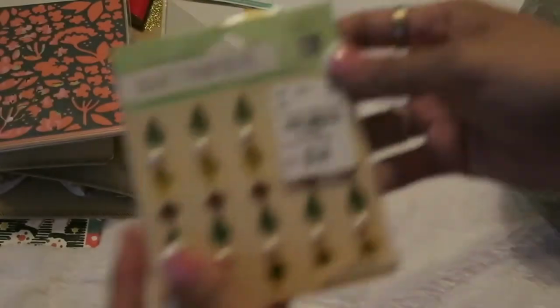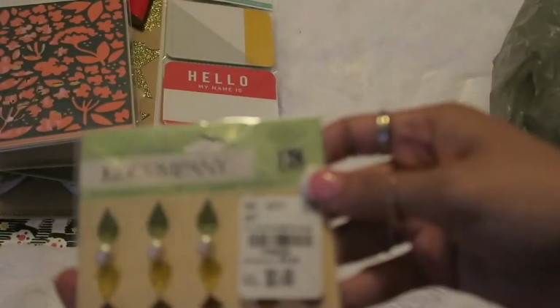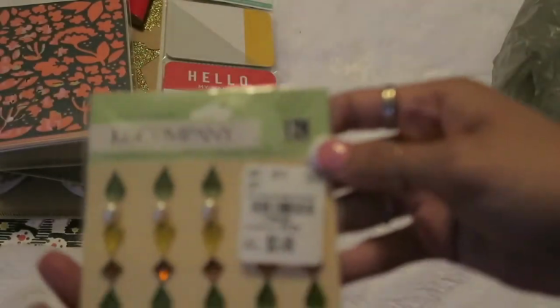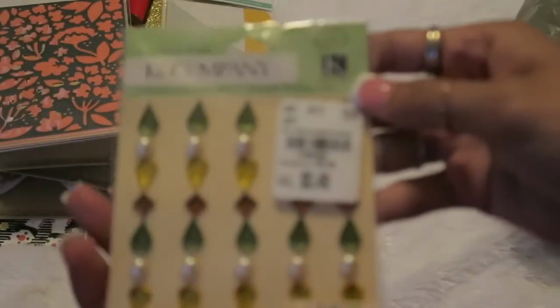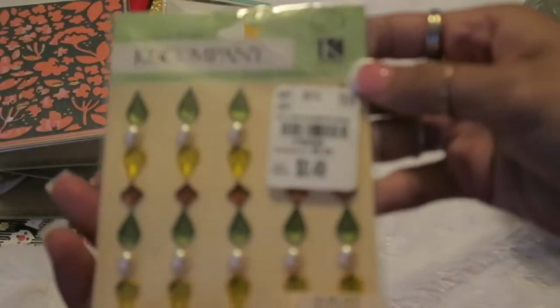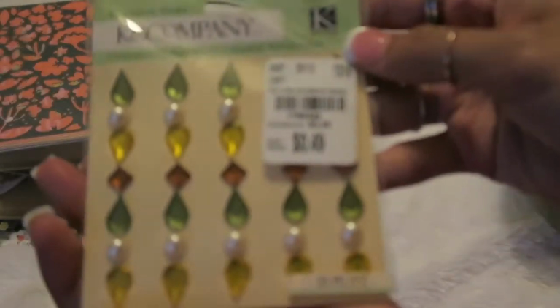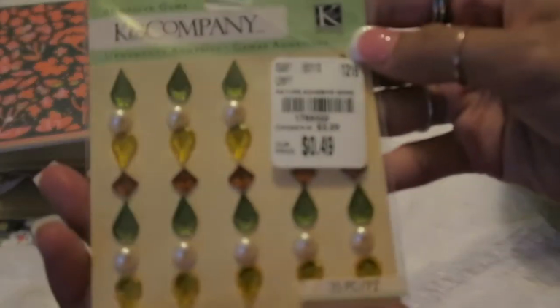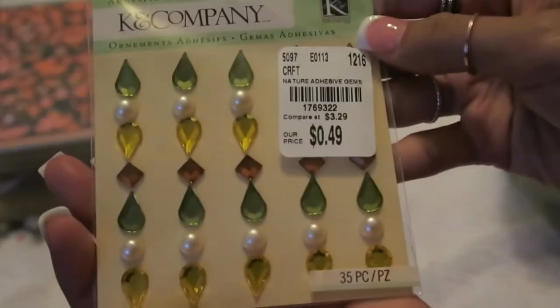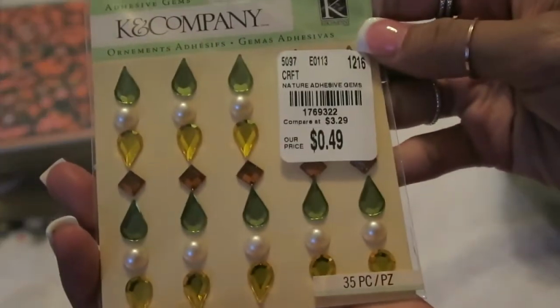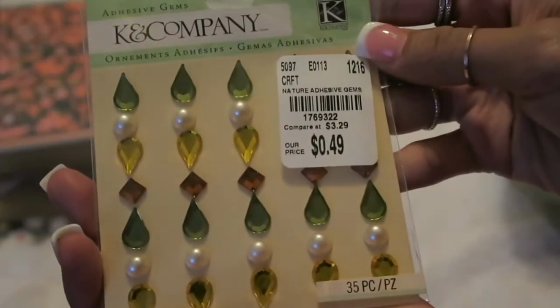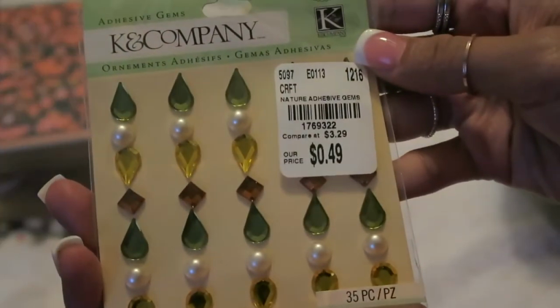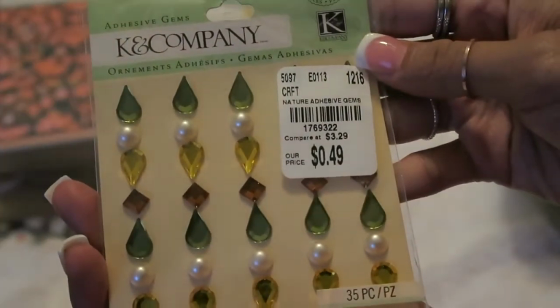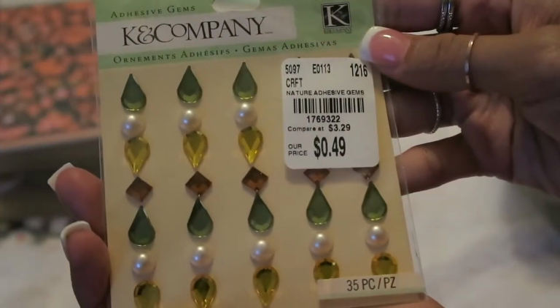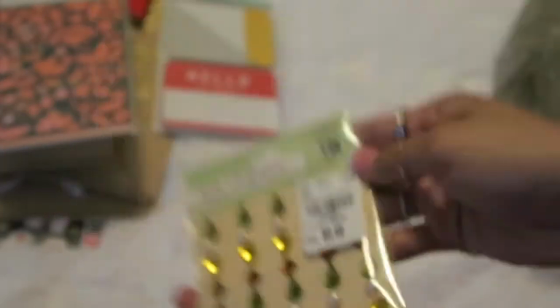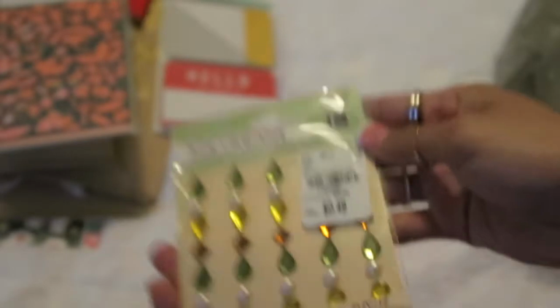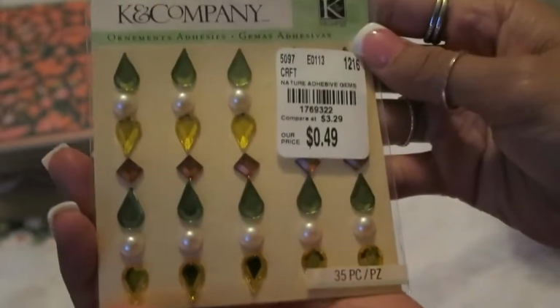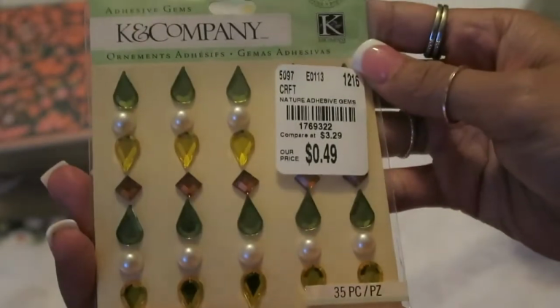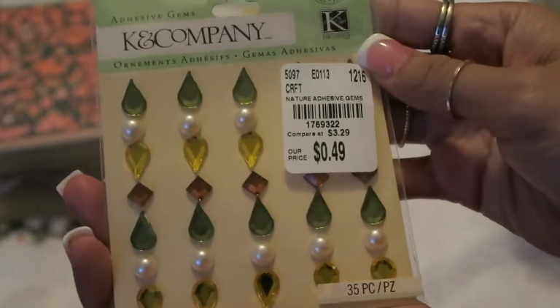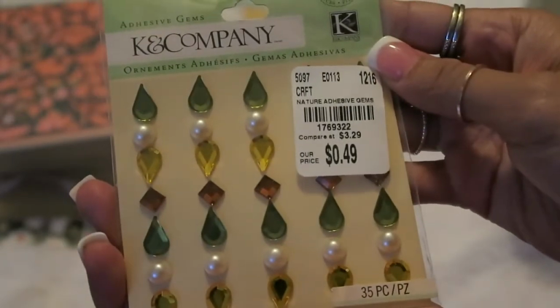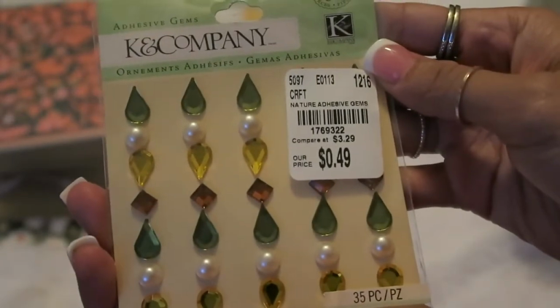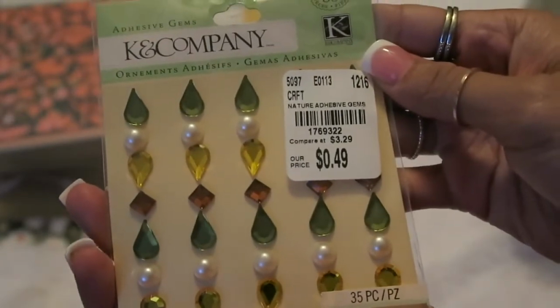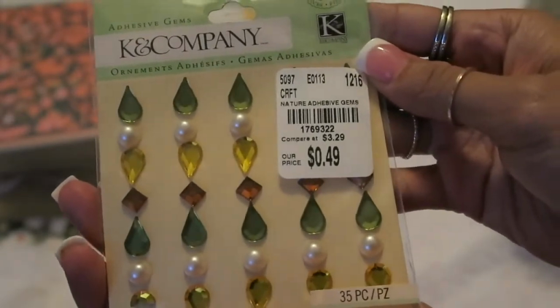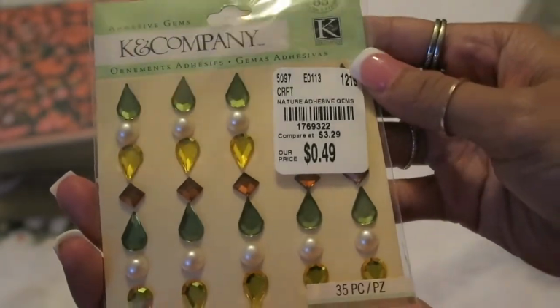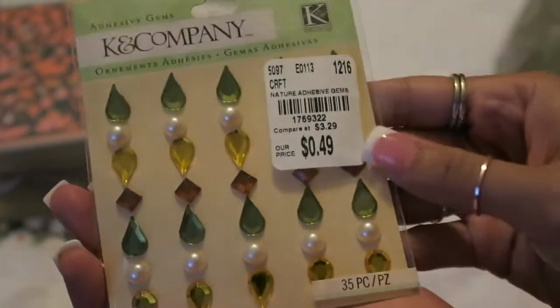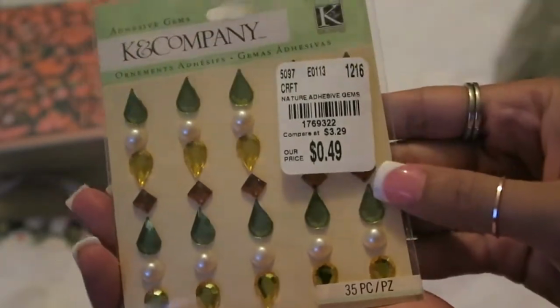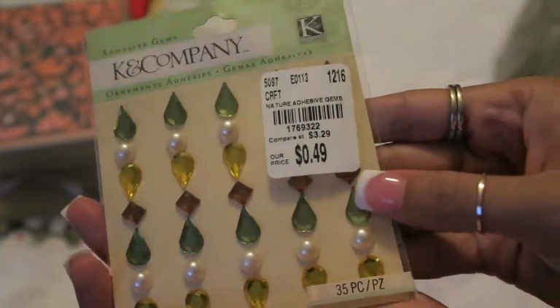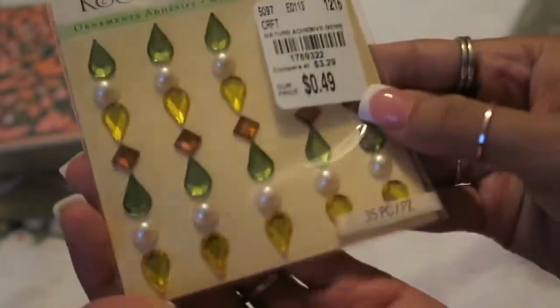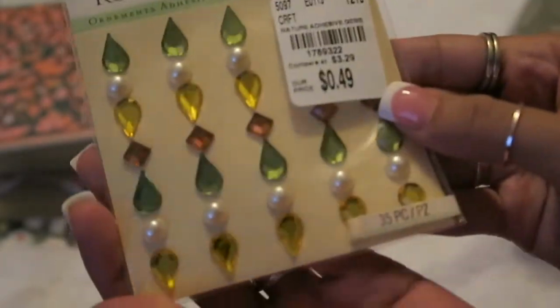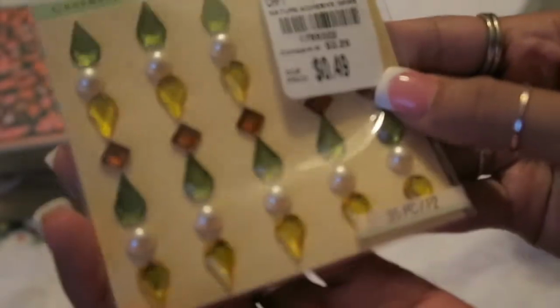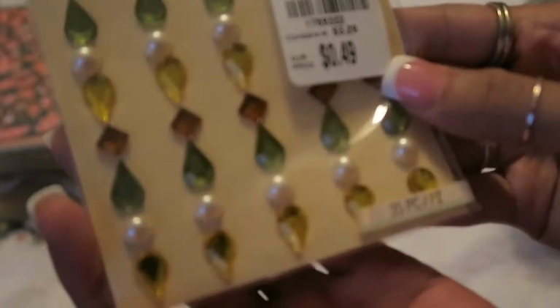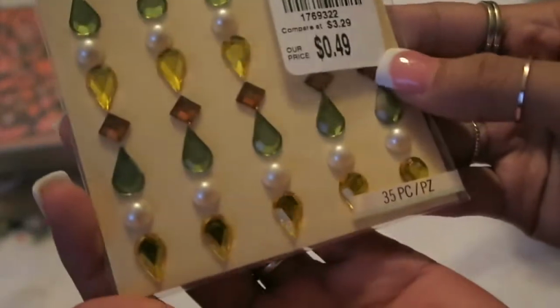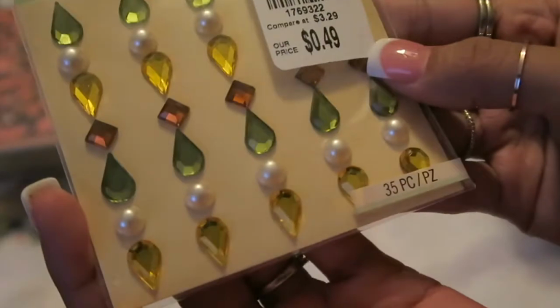I also picked up this set of embellishments from K & Company for $0.49. I don't know, I just thought they were unique looking.